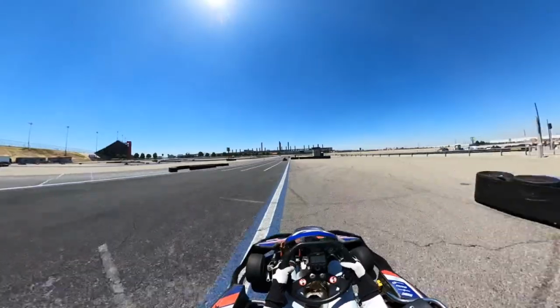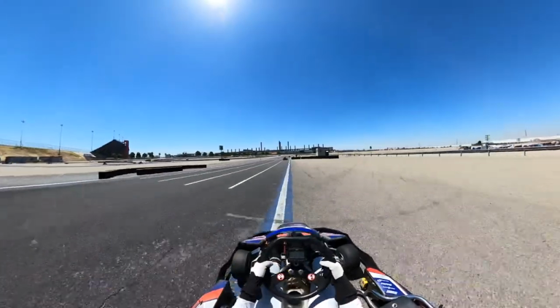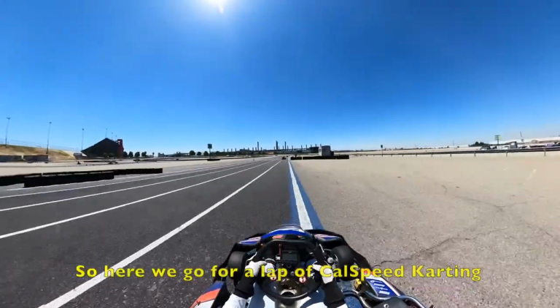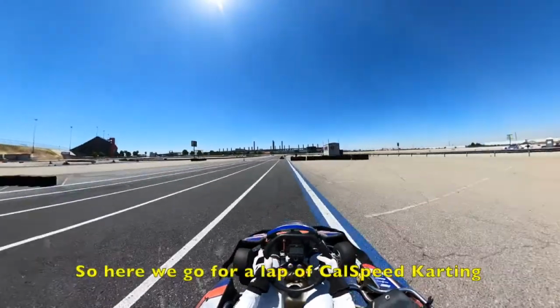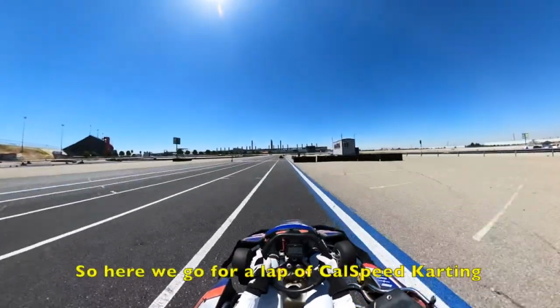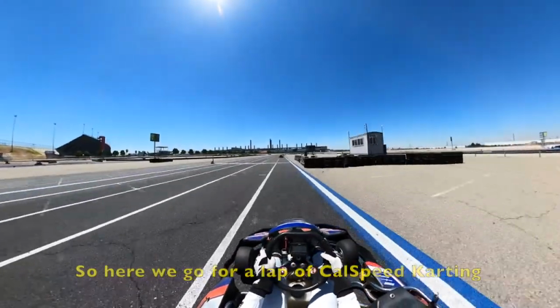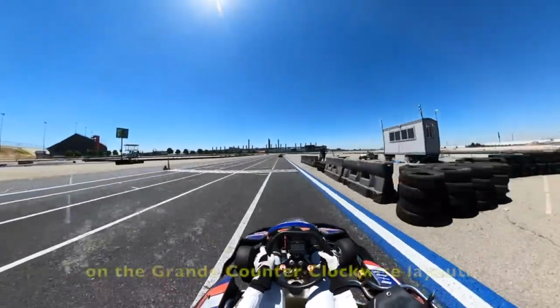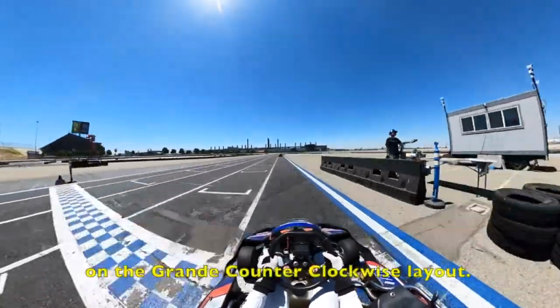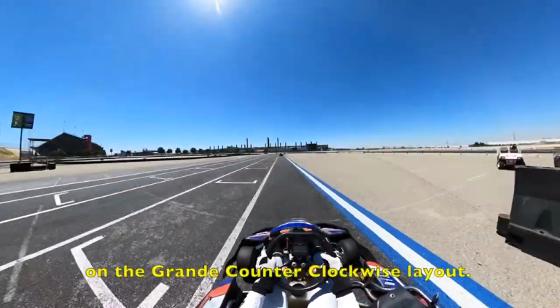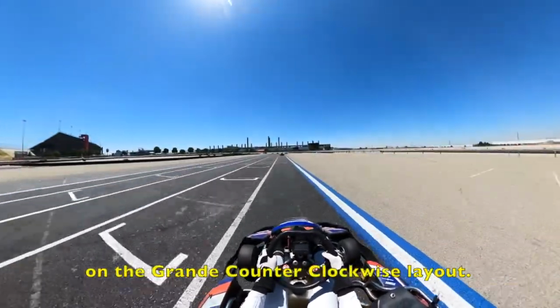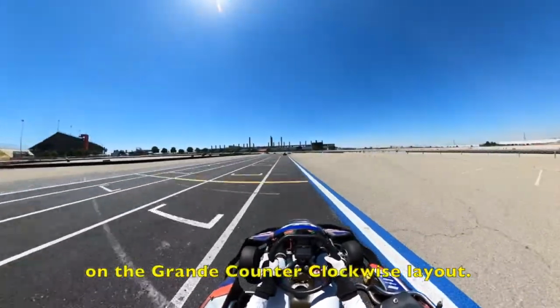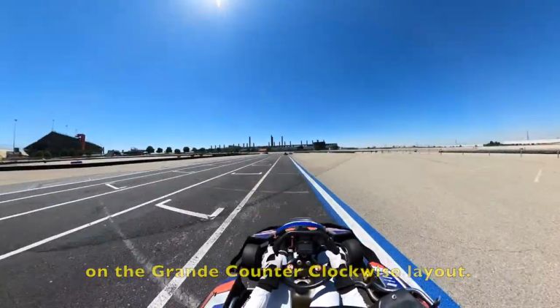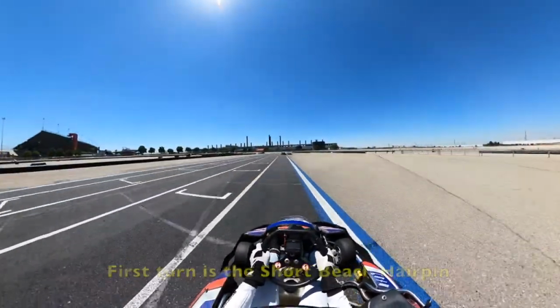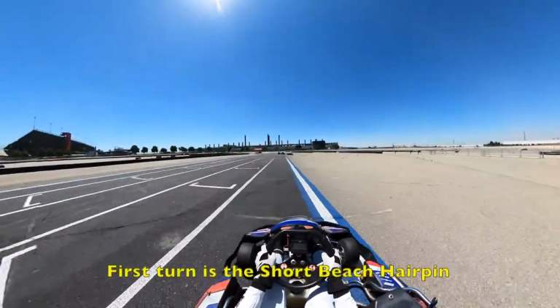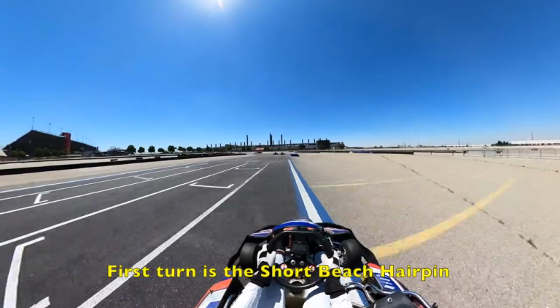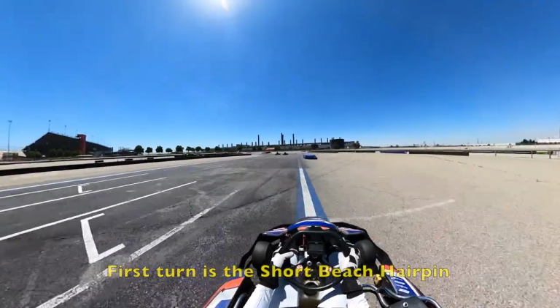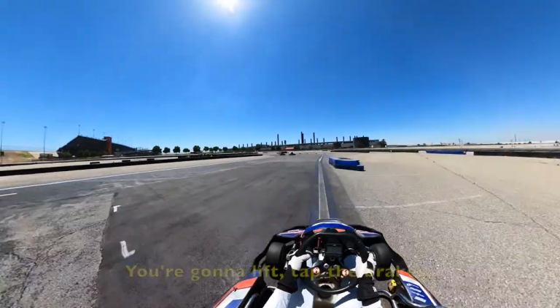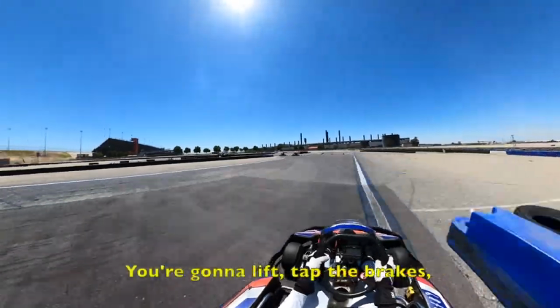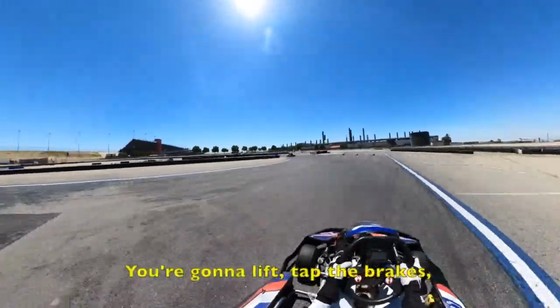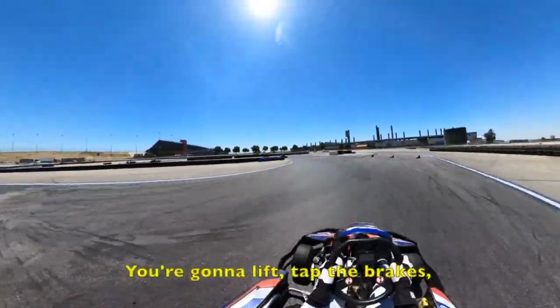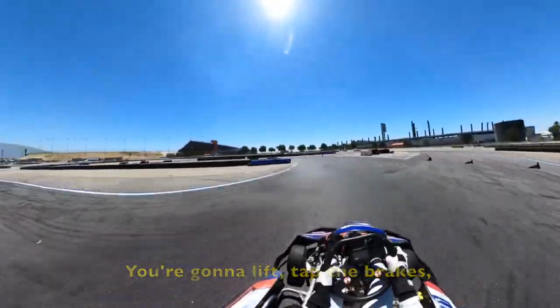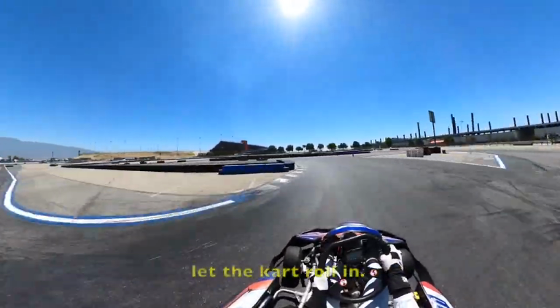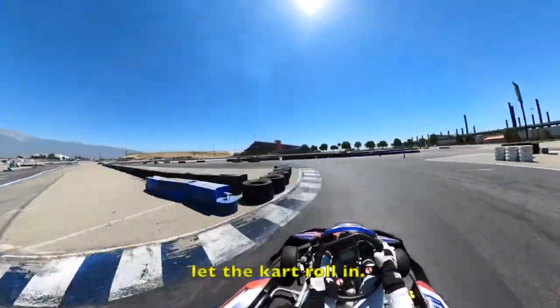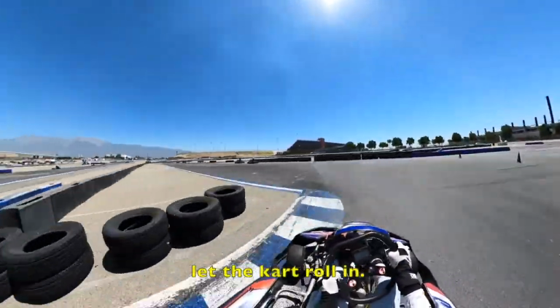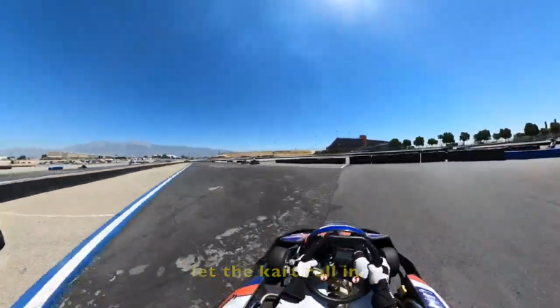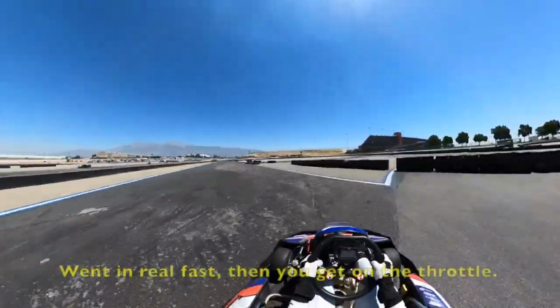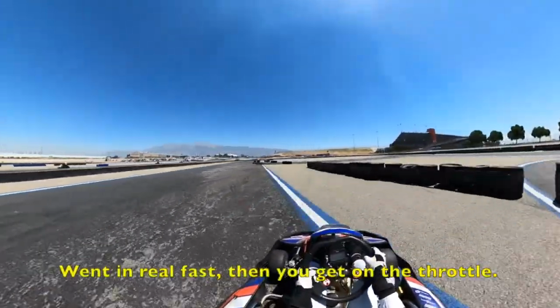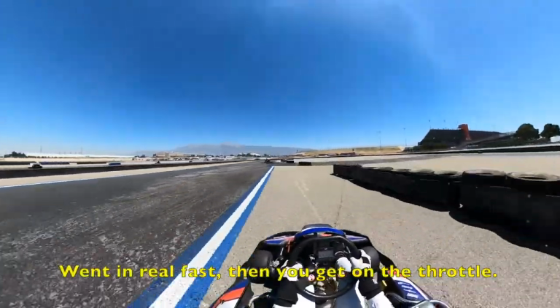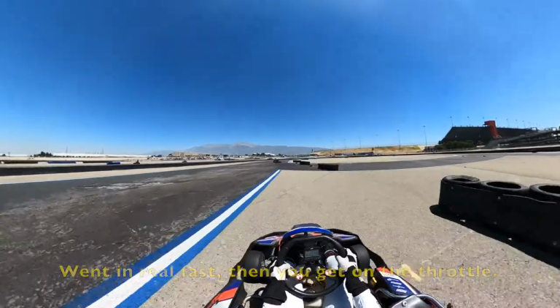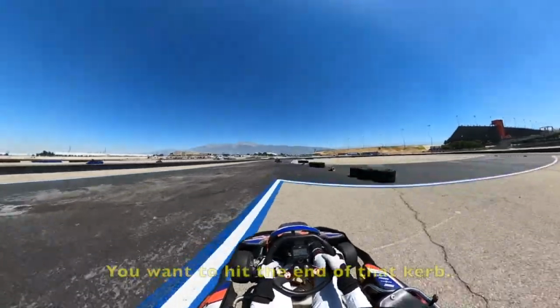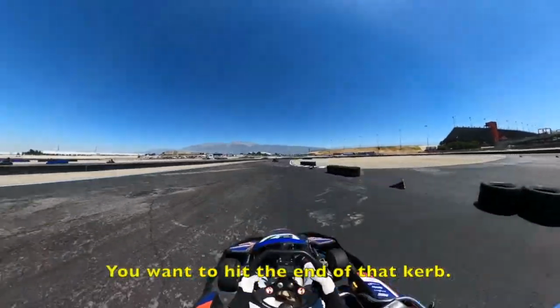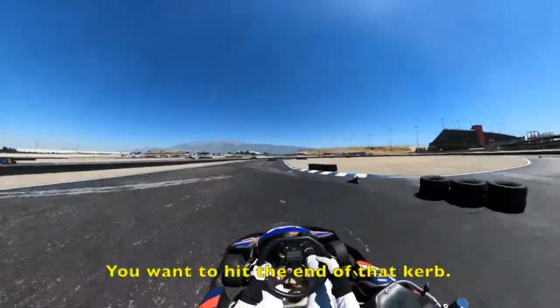So here we go for a lap of cross-speed karting on the Durande Conrad clockwise layout. First turn is the short beach height. You're going to lift, tap the brakes, let the kart roll in. You want it real fast, then you get on the throttle. You want to hit the end of that curve.